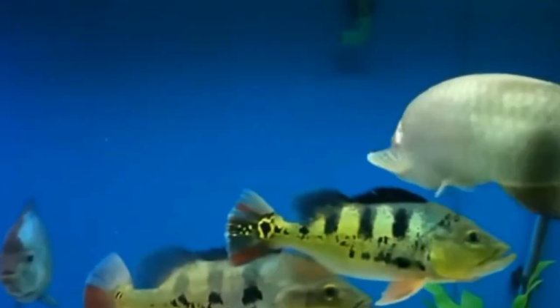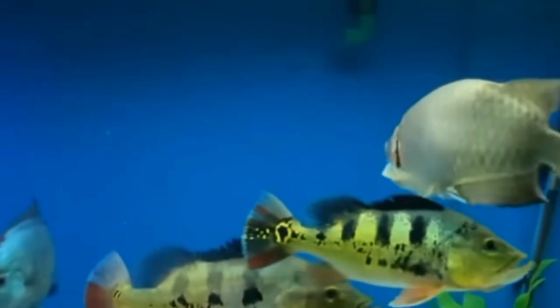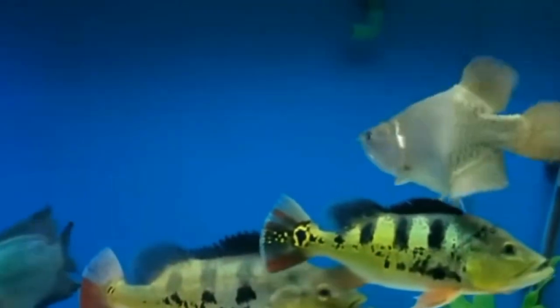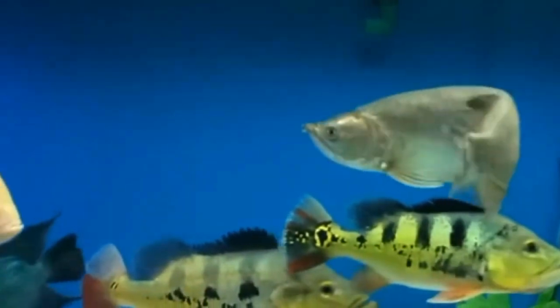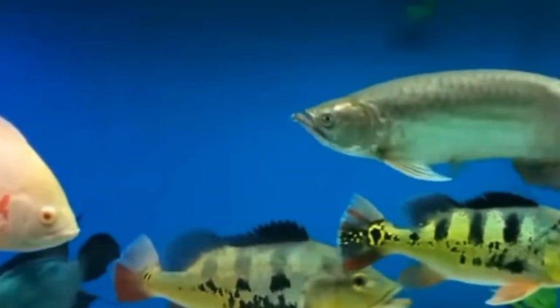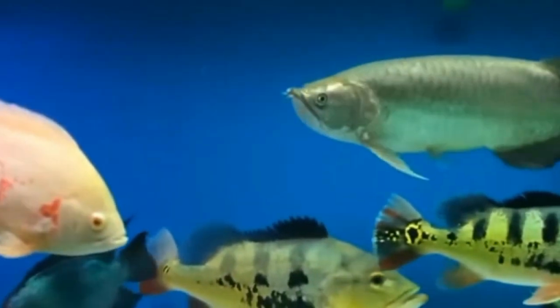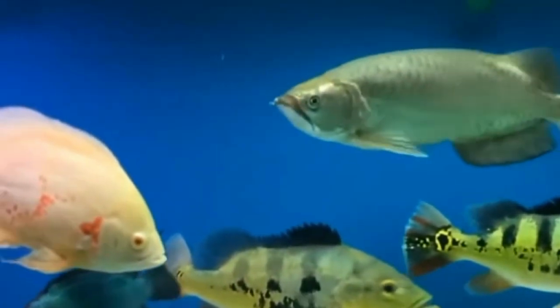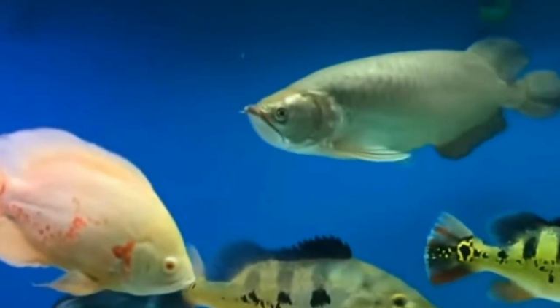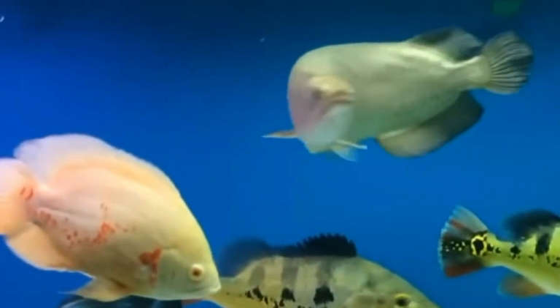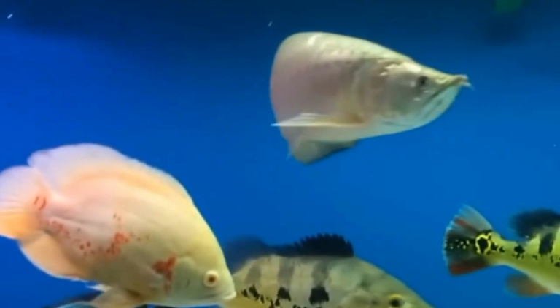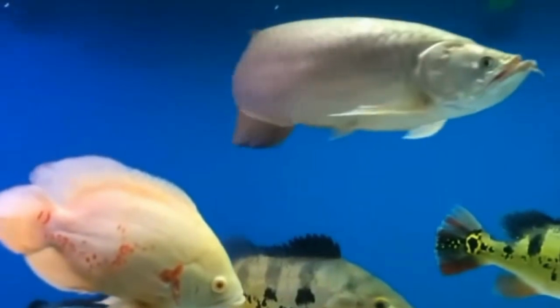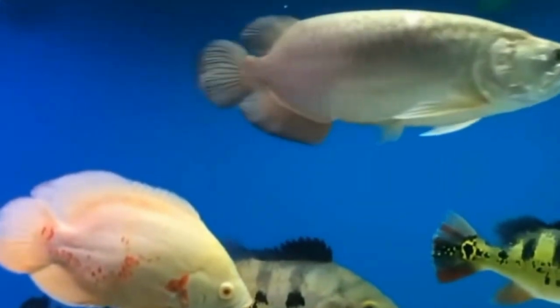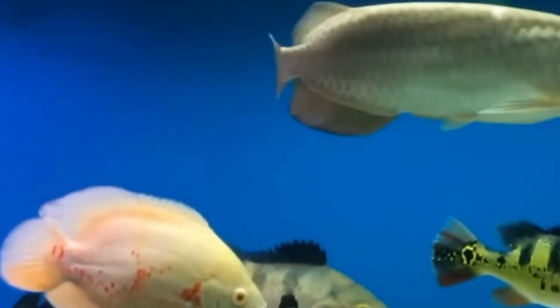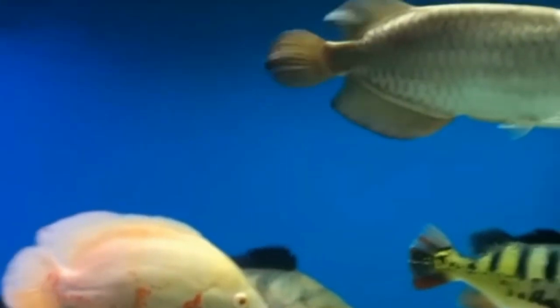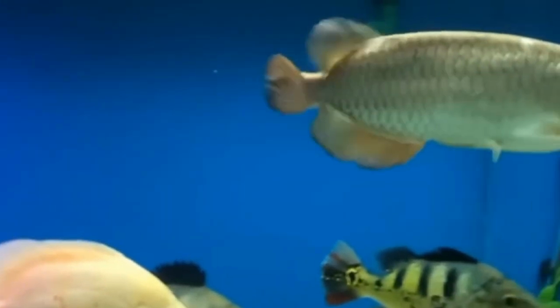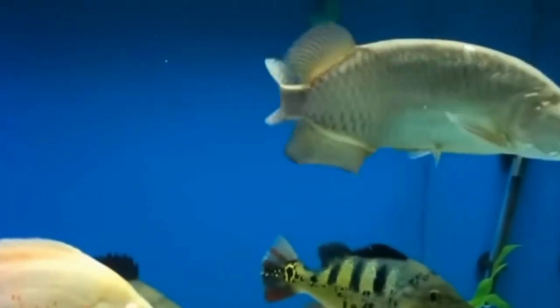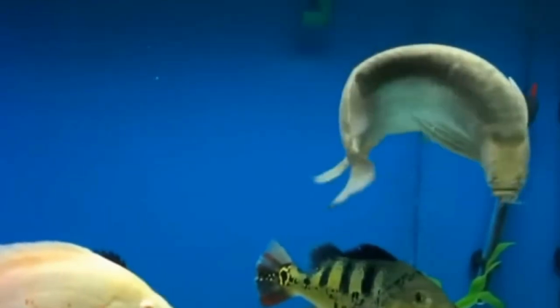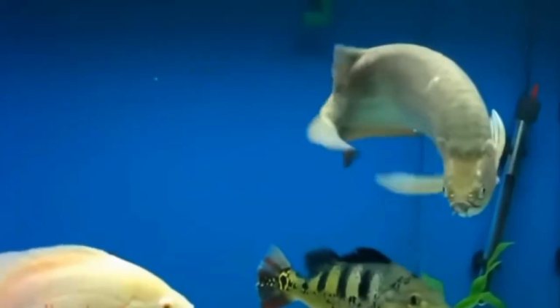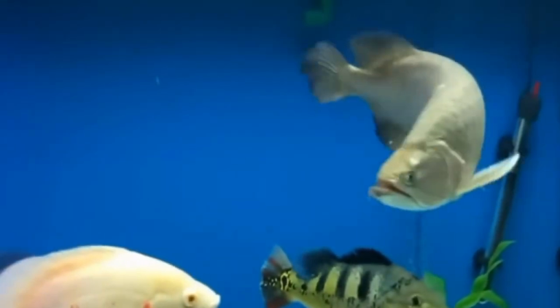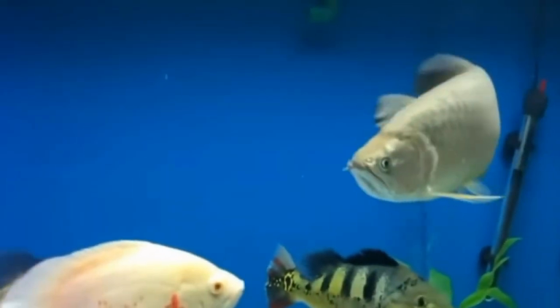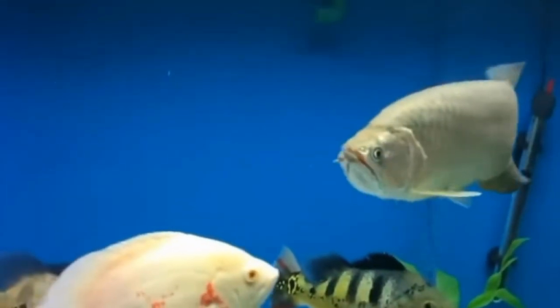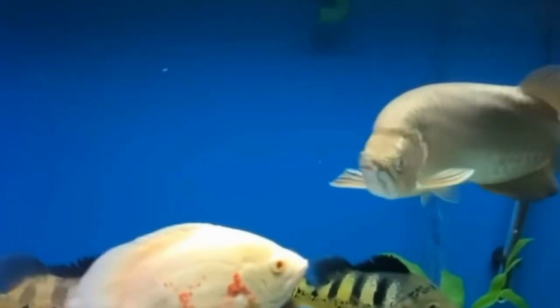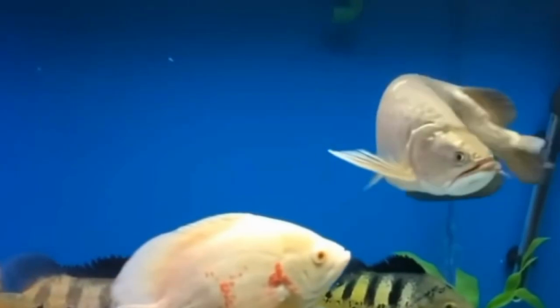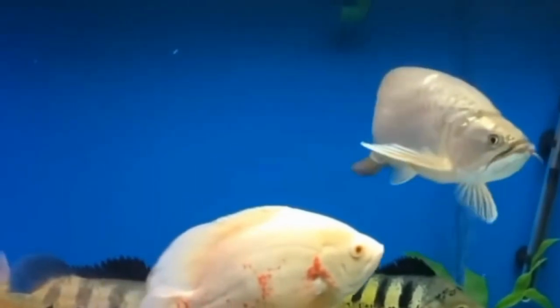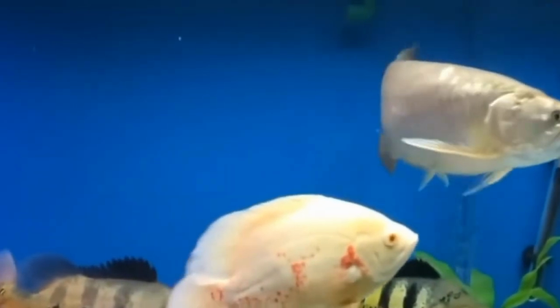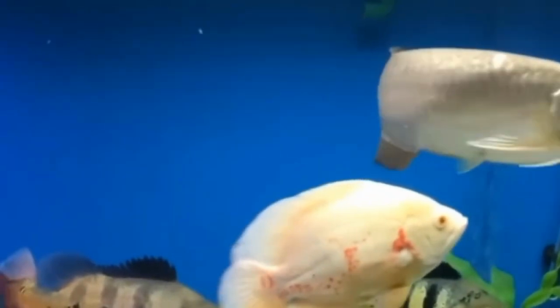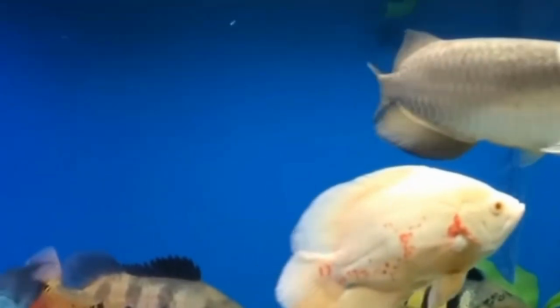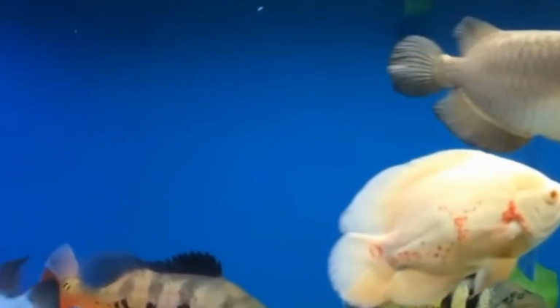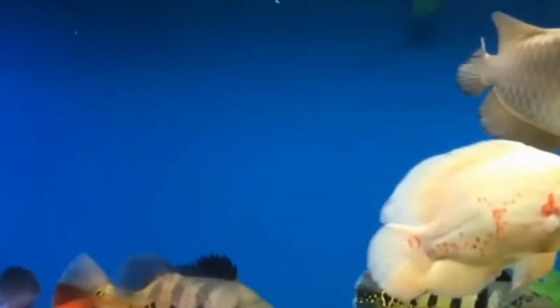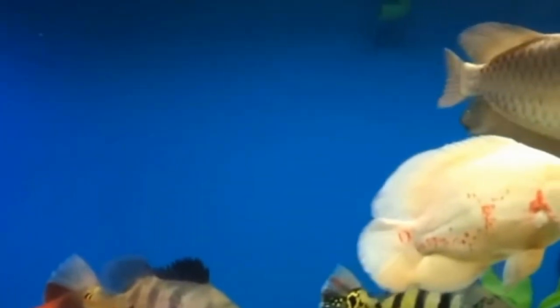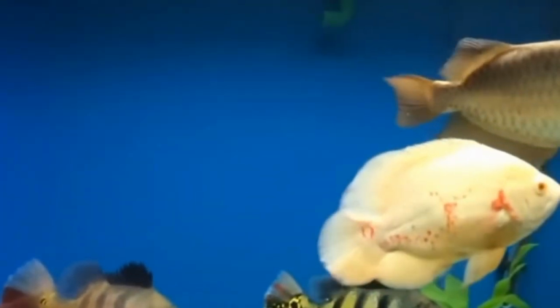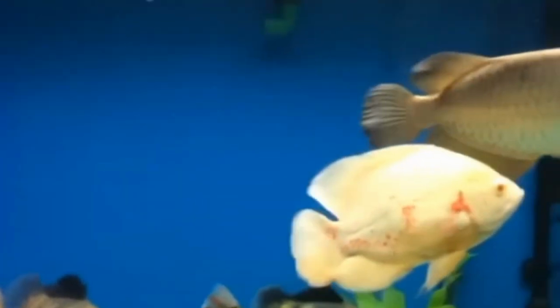It's also important to consider the temperature of the water in the aquarium. Warmer water holds less oxygen than cooler water, so it is essential to monitor and regulate the temperature to ensure that there is enough oxygen for the fish to breathe comfortably.